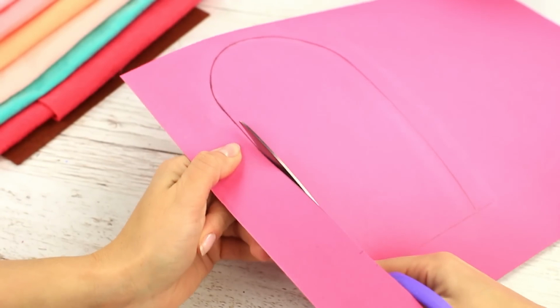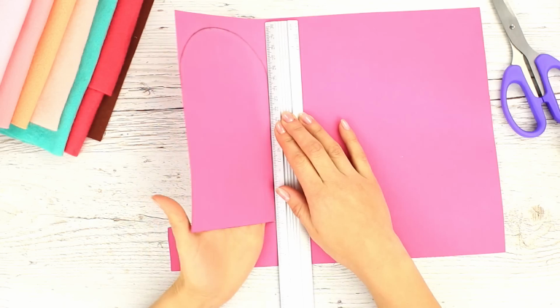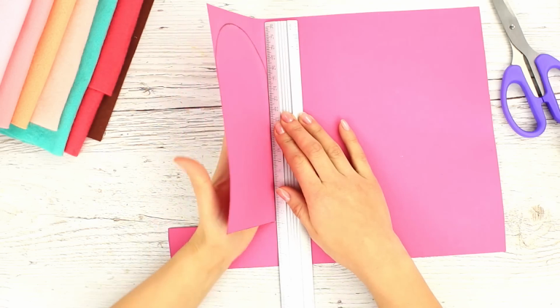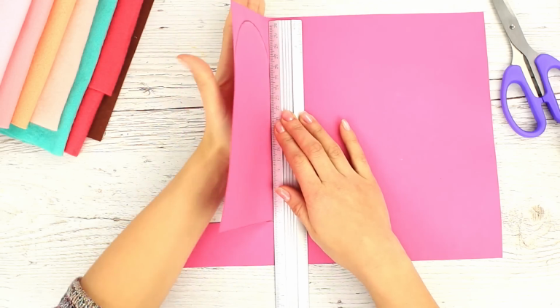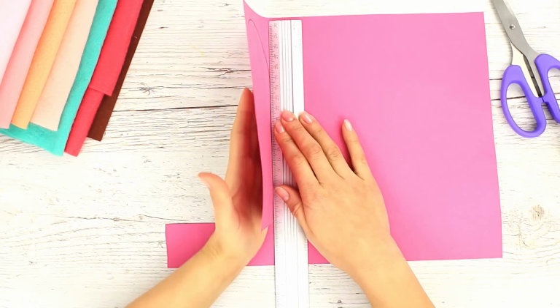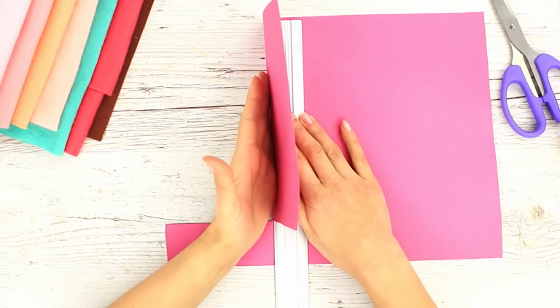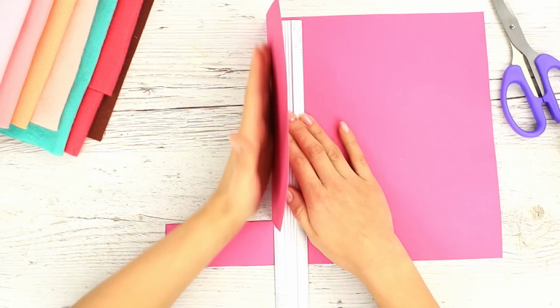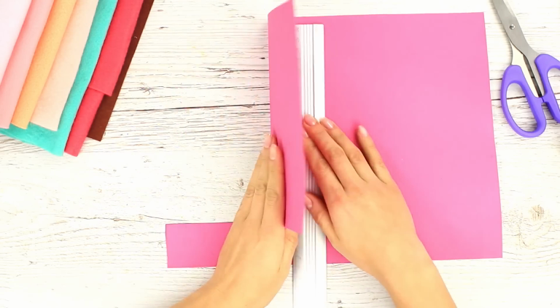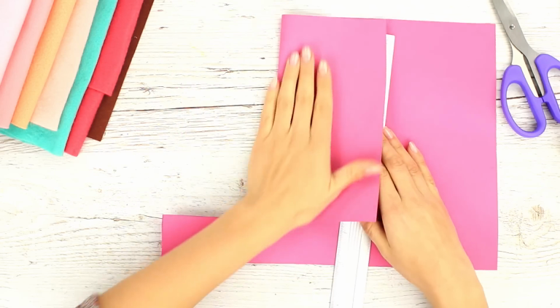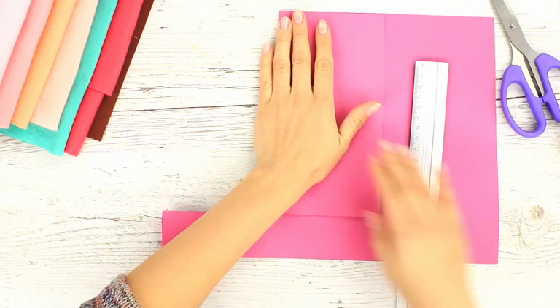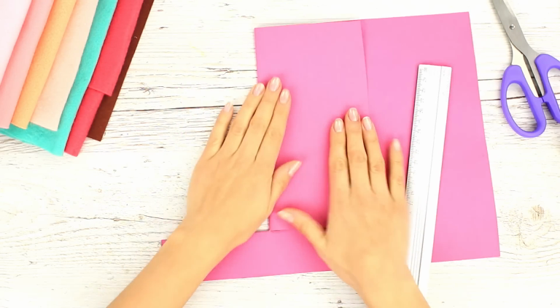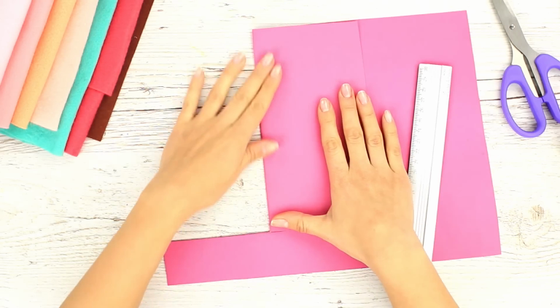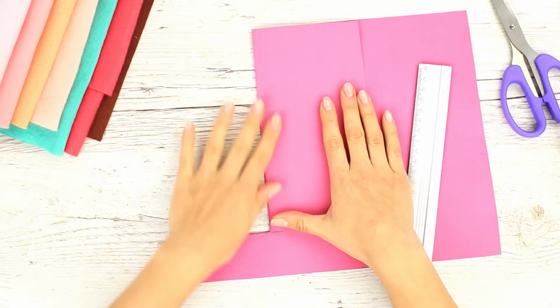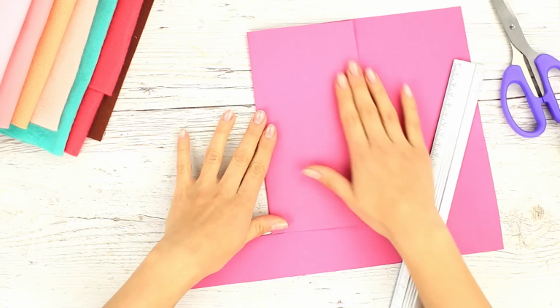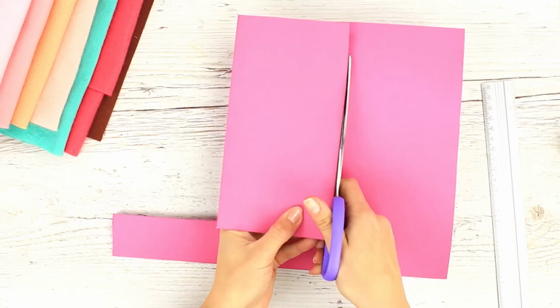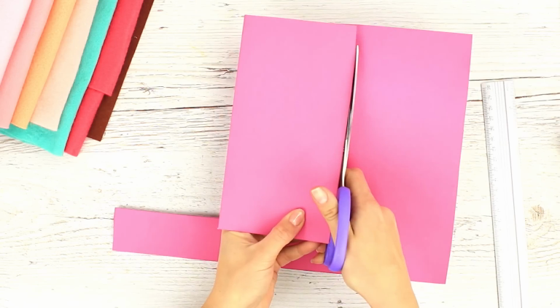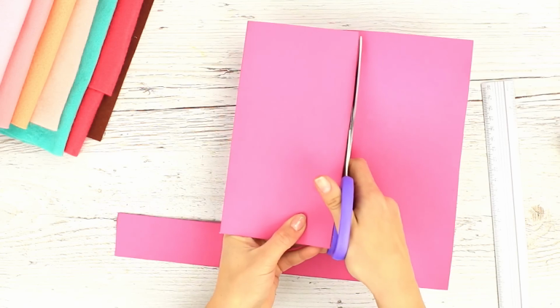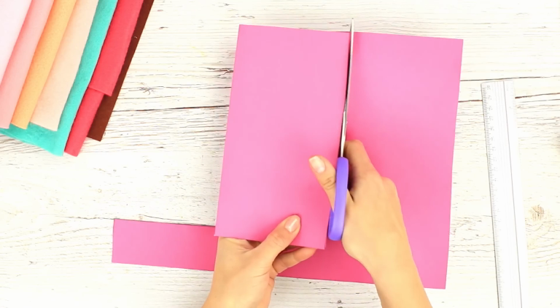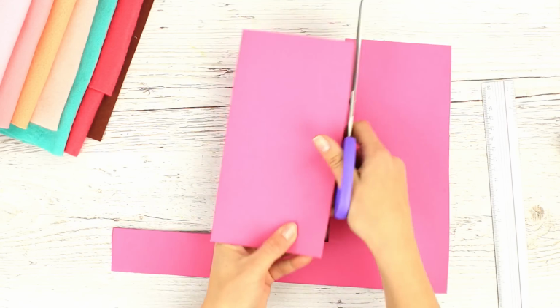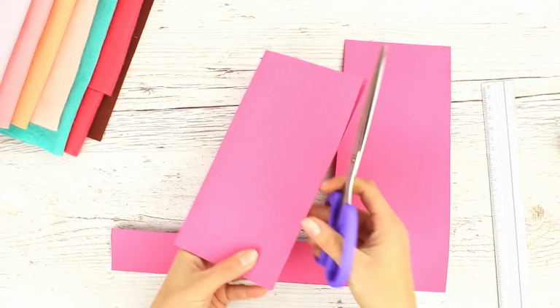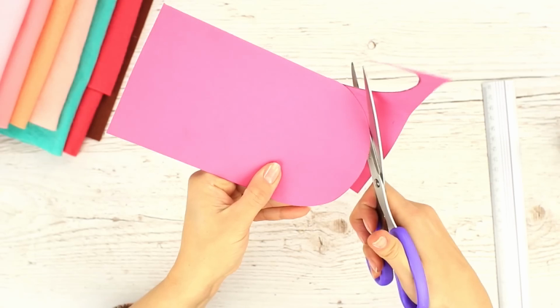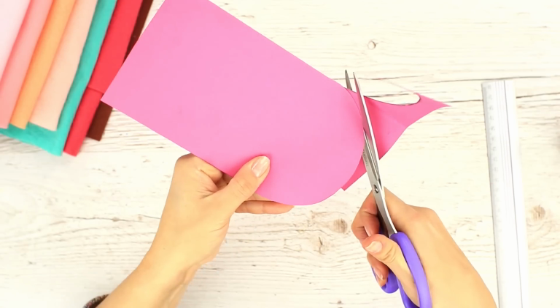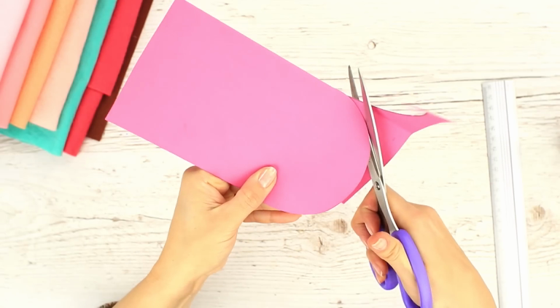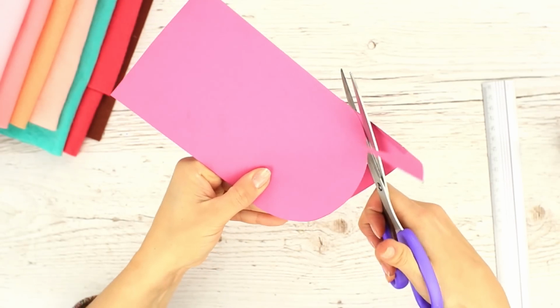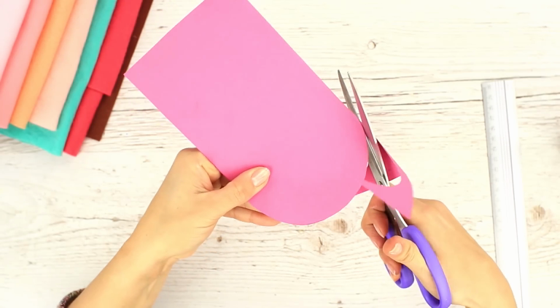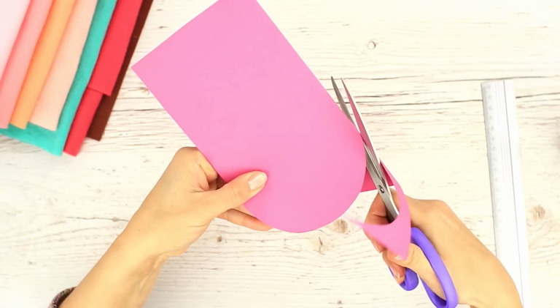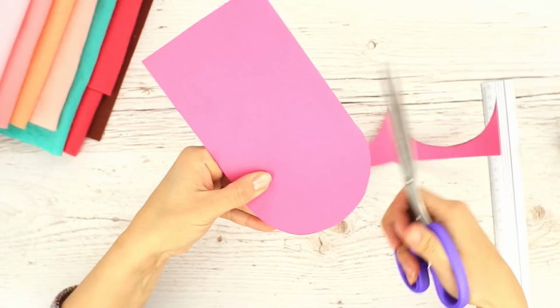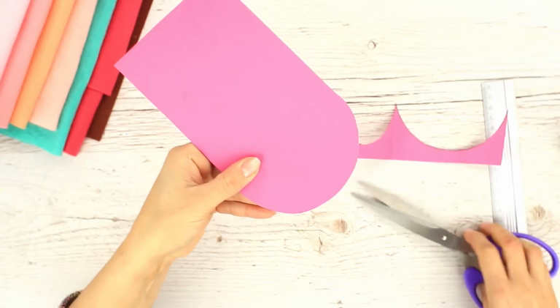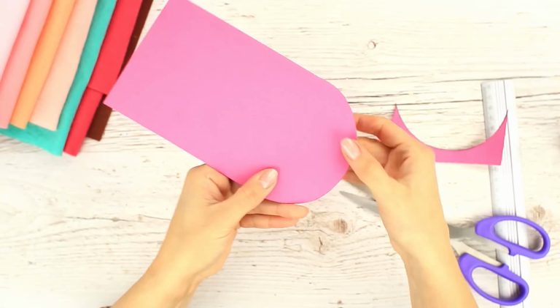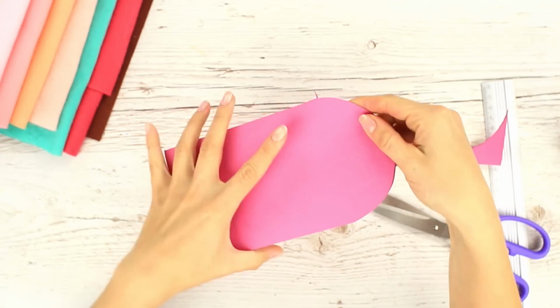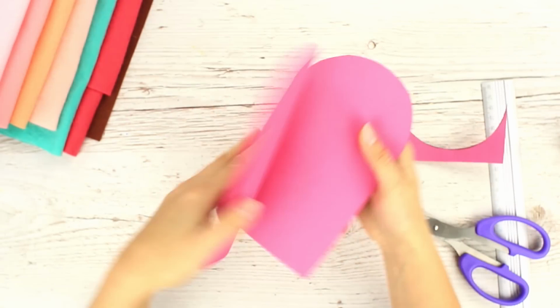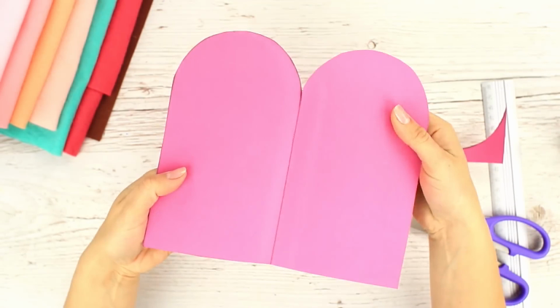Use a ruler to fold up the other side to get a double-sided detail. Cut it out and round the top. The cardstock base is ready.